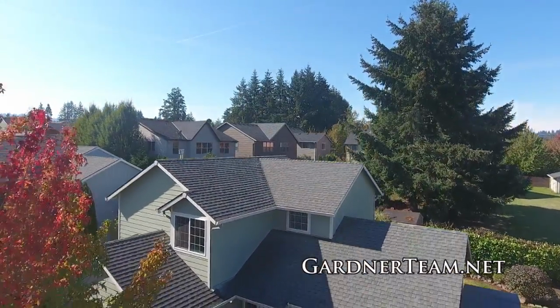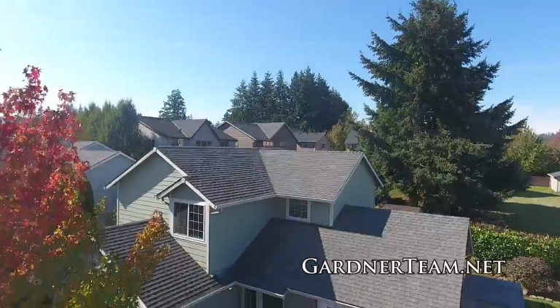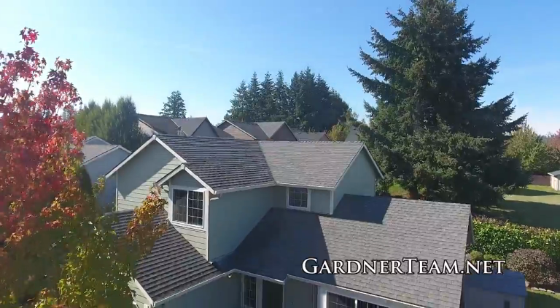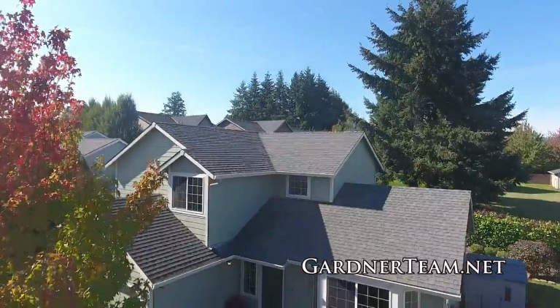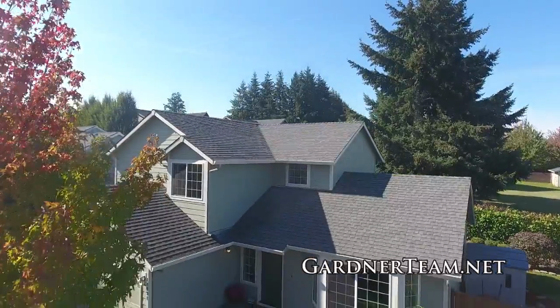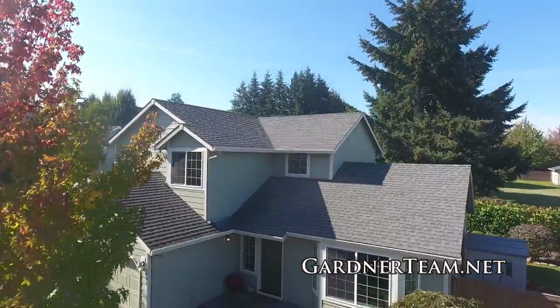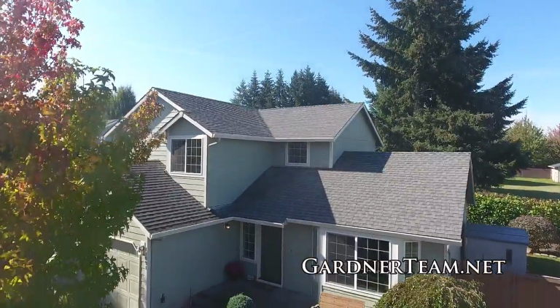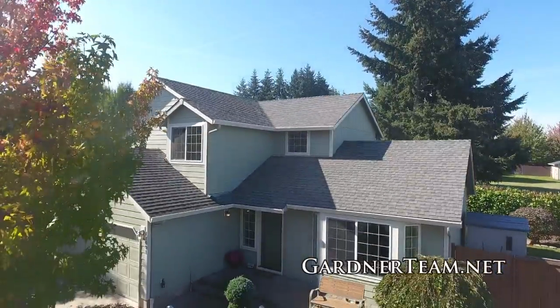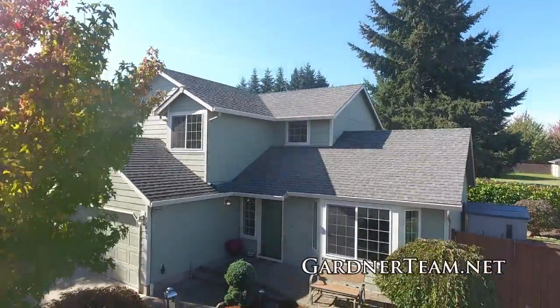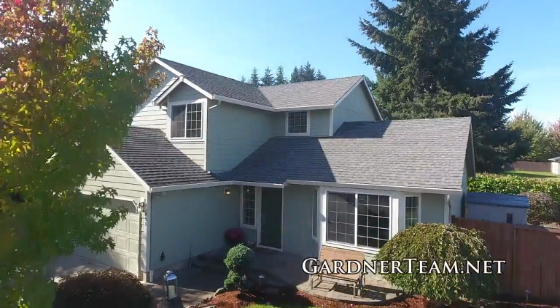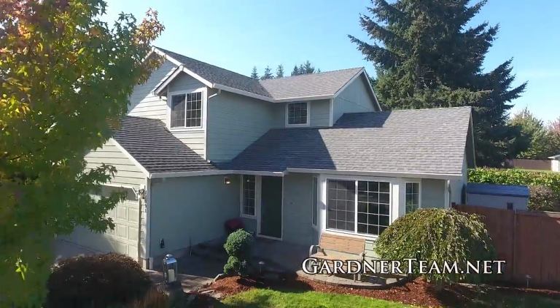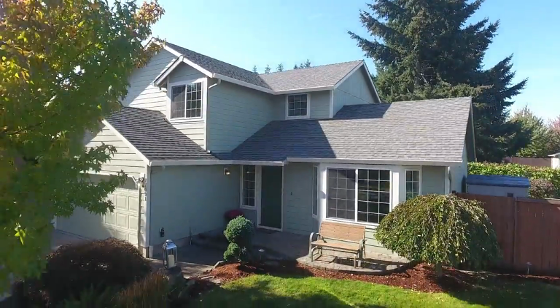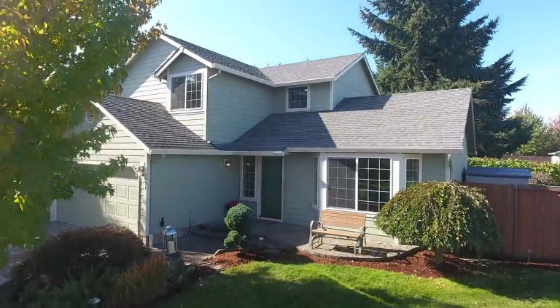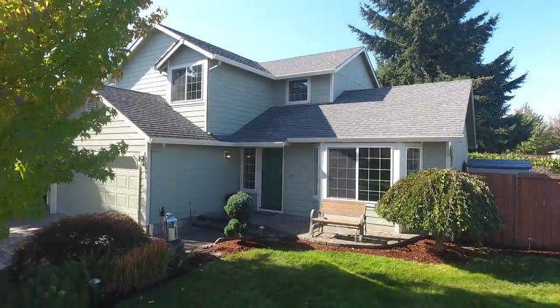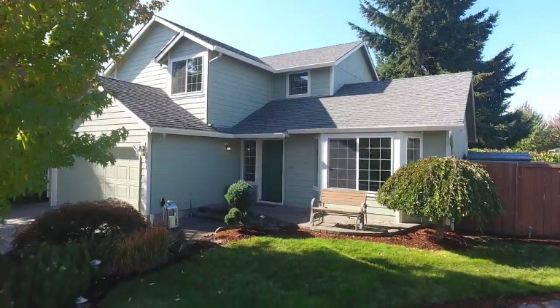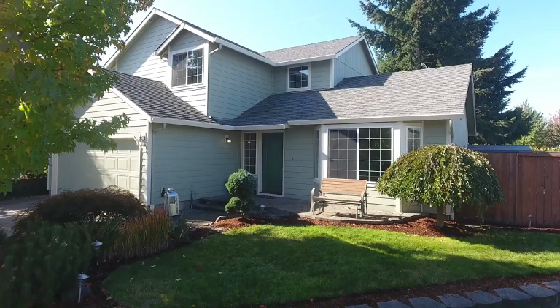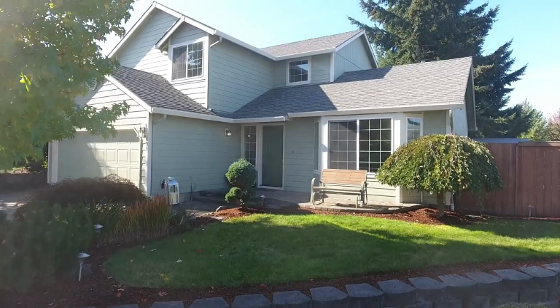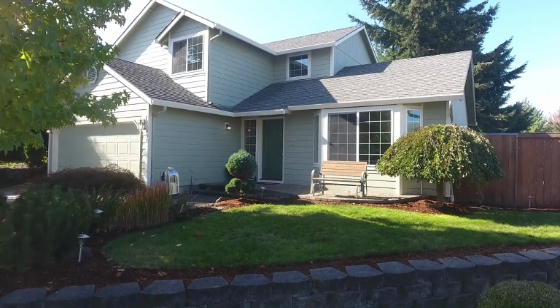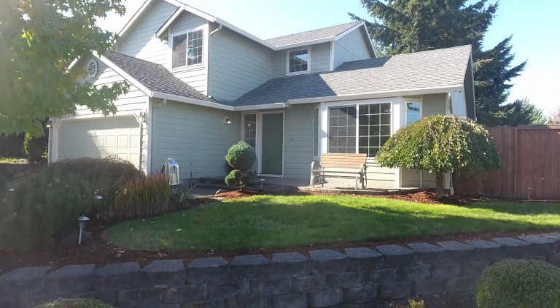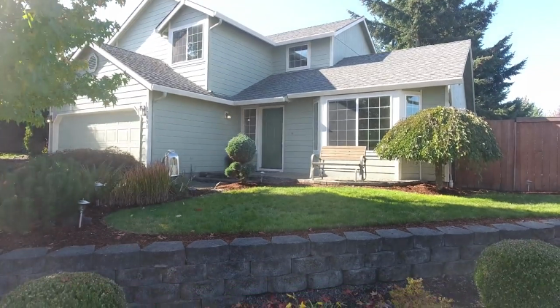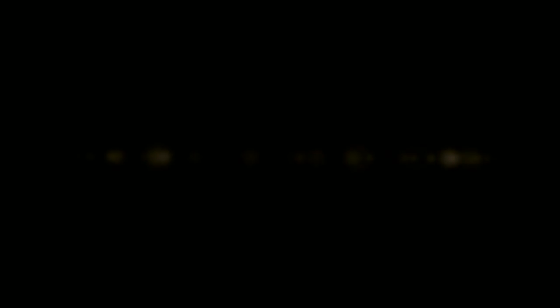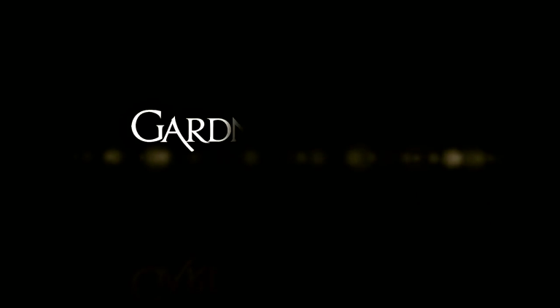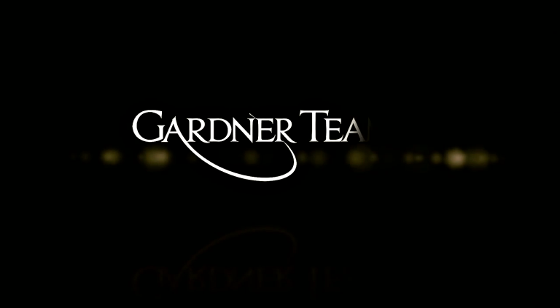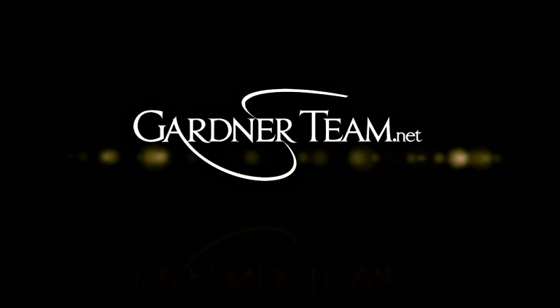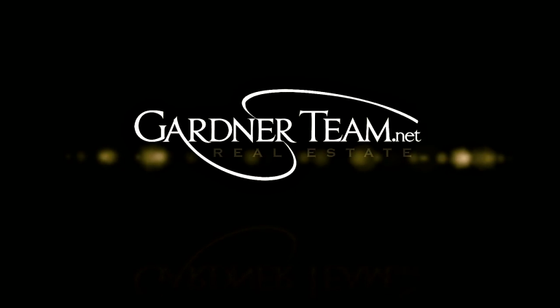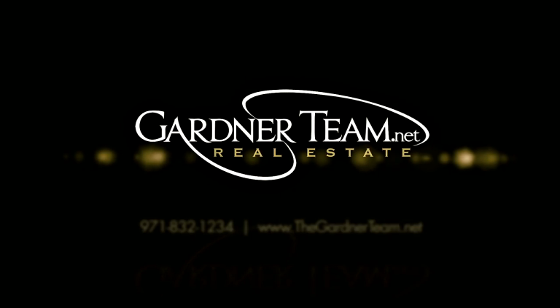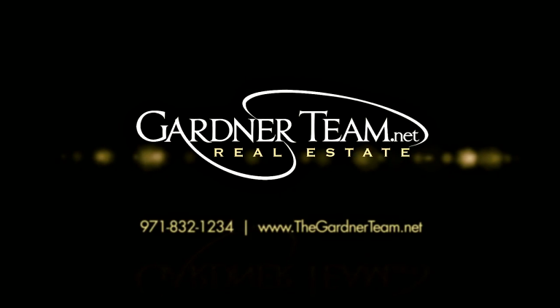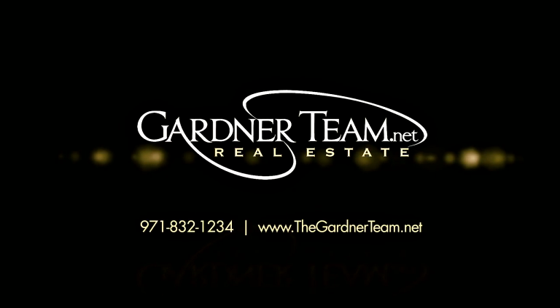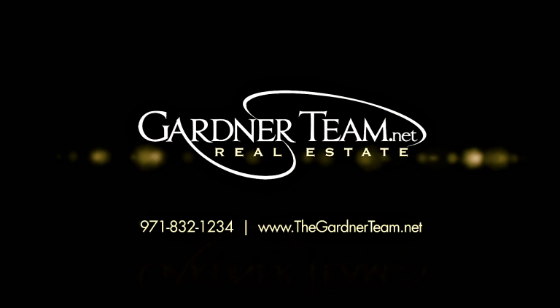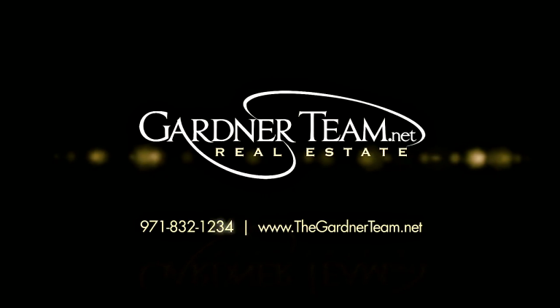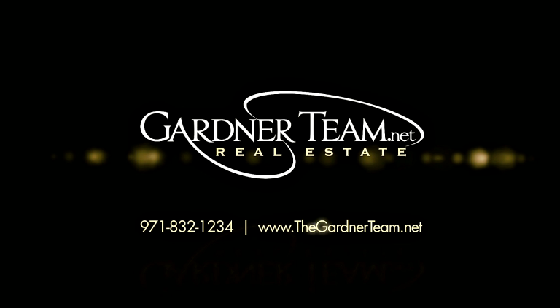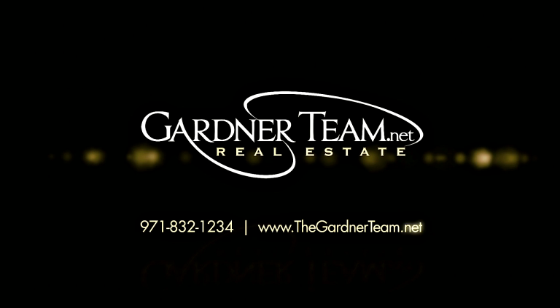A beautiful home with an expansive and inviting outdoor living space — it's all waiting for you here to call home. This is just a preview; there's so much more for you to see. To schedule your own personal tour, please contact Jason and Amber Gardner at 971-832-1234.